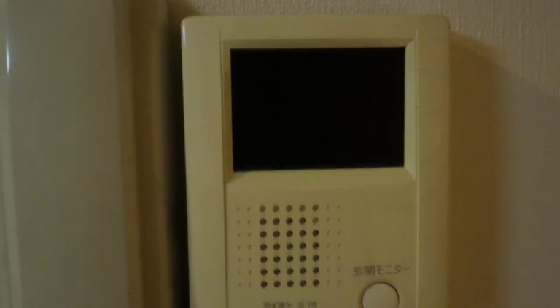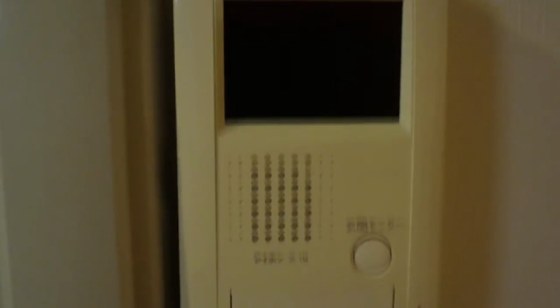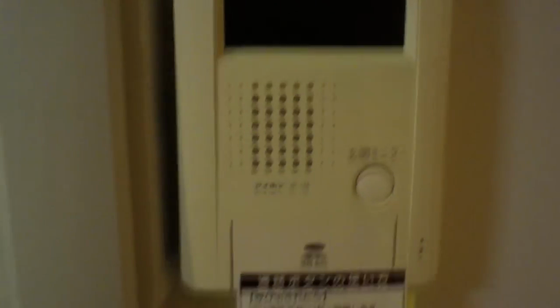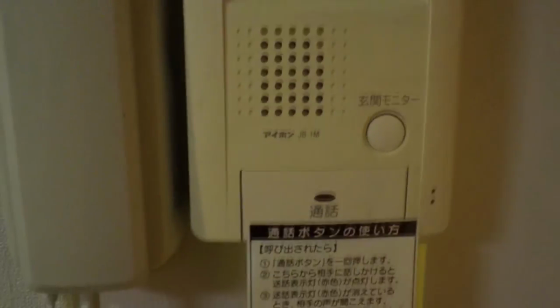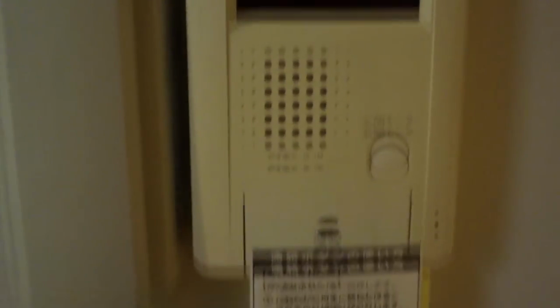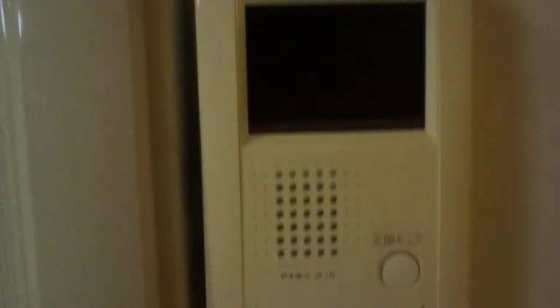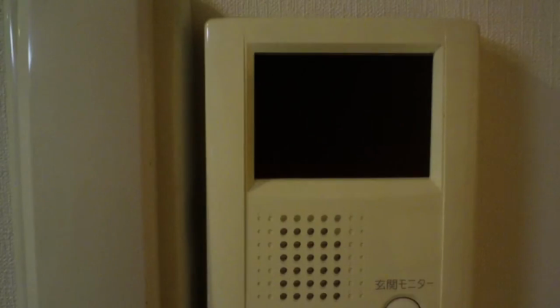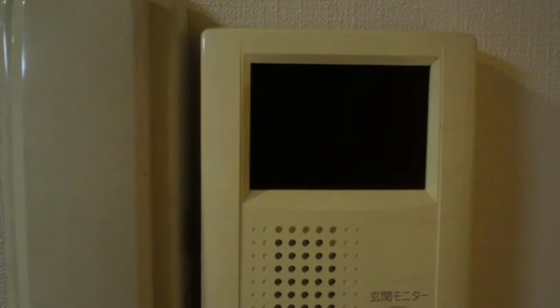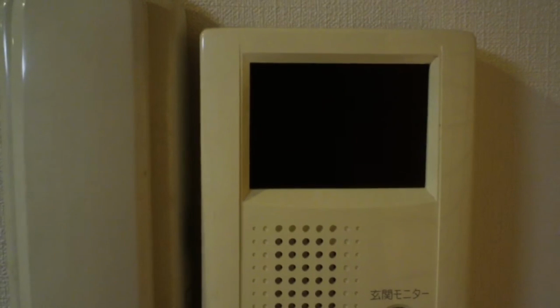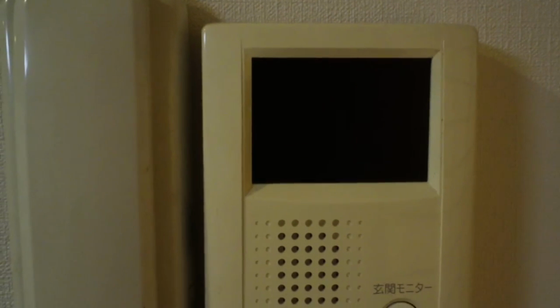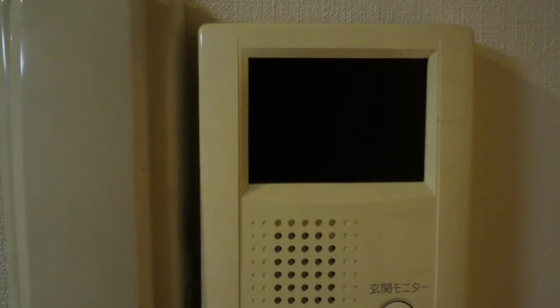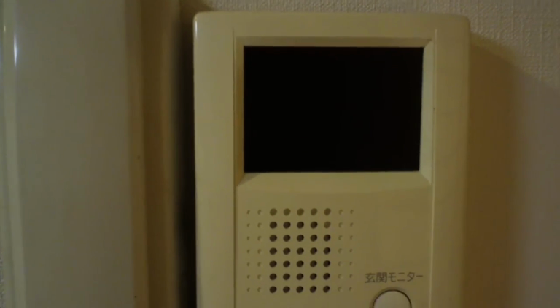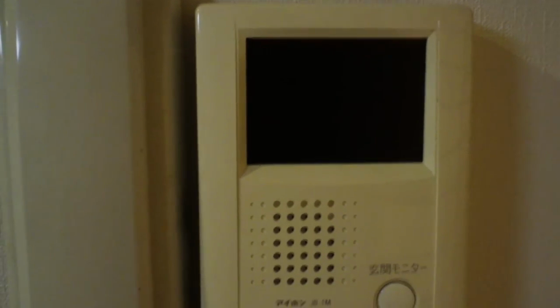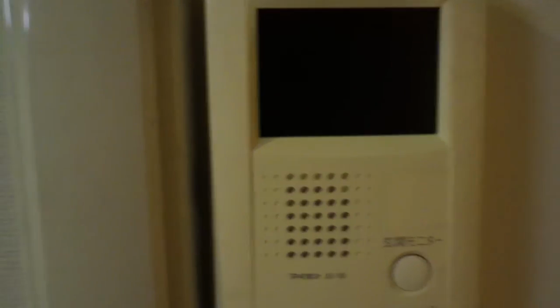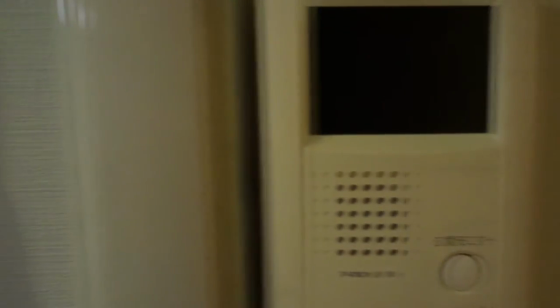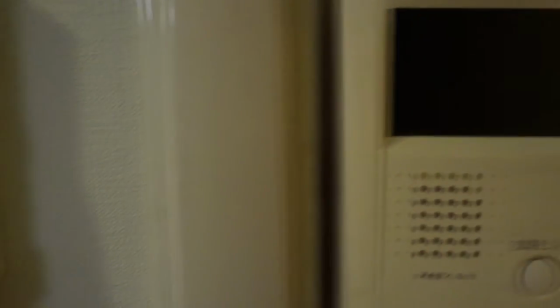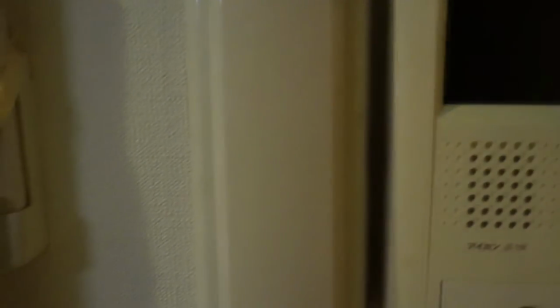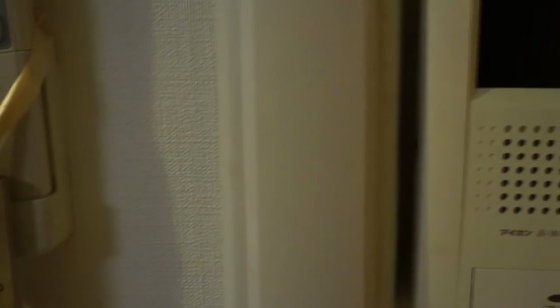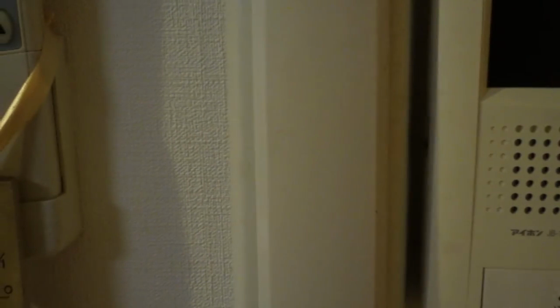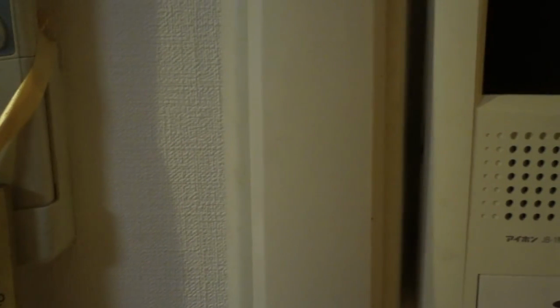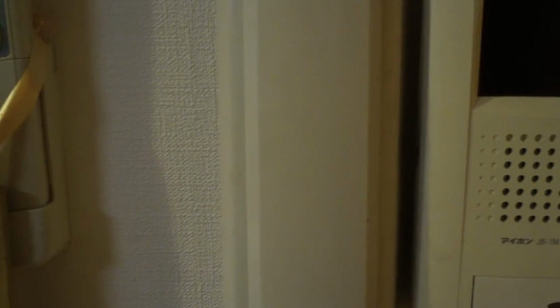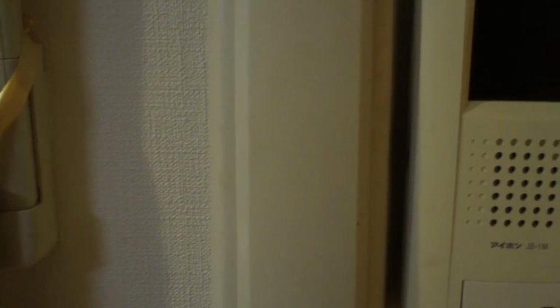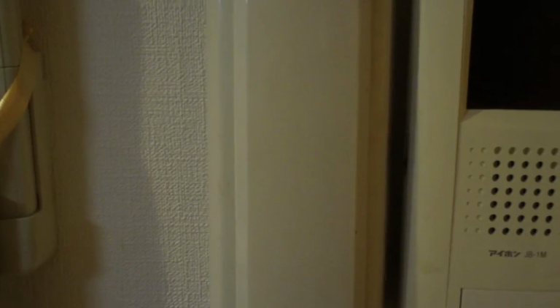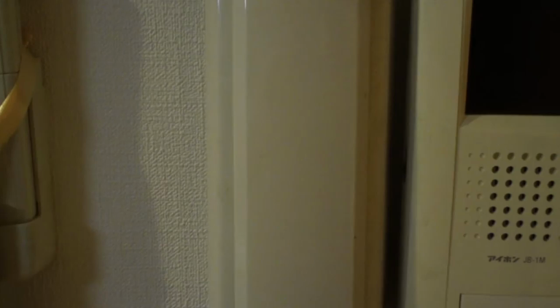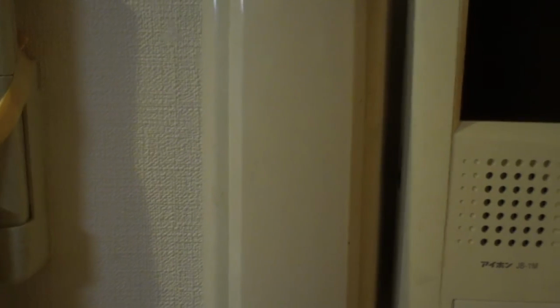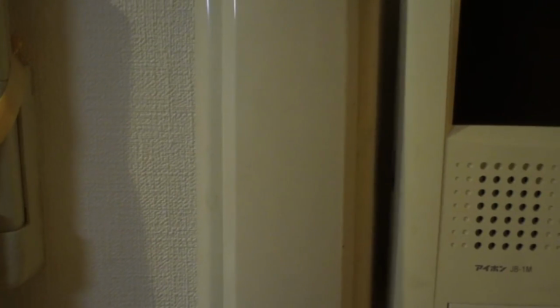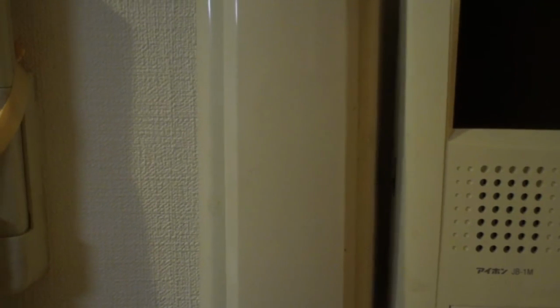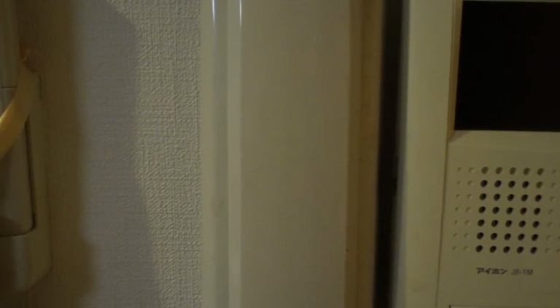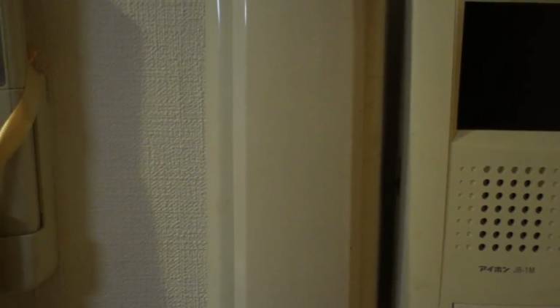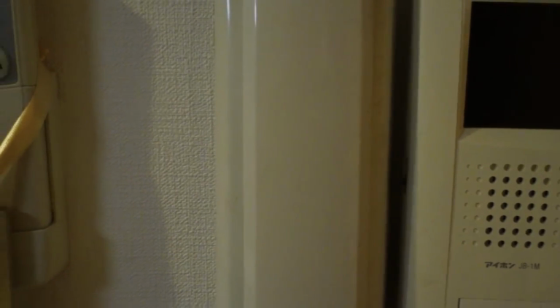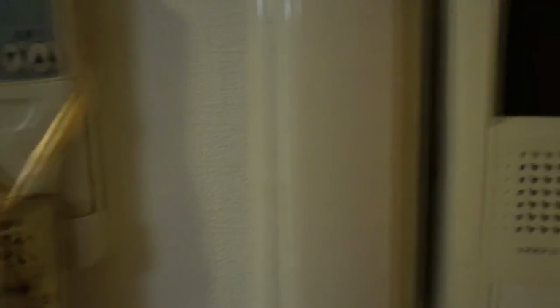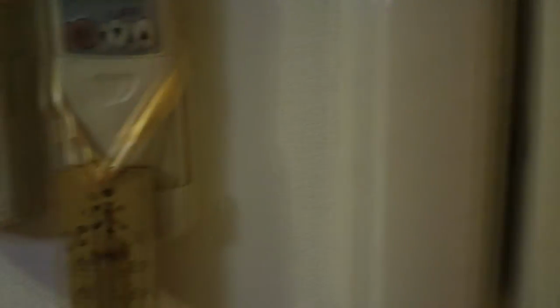The intercom thing I told you about — the image of the person will pop up right here. And this phone you can use to talk to the people on the second floor of the house.